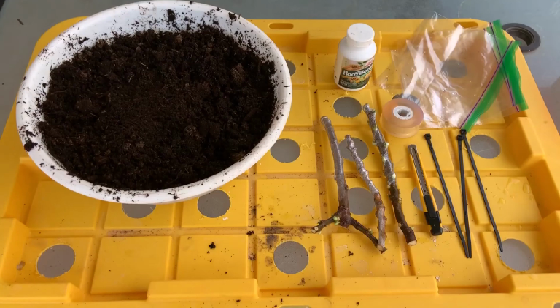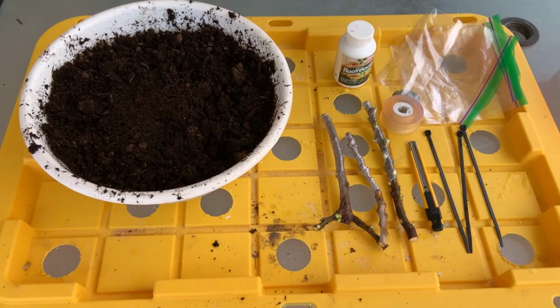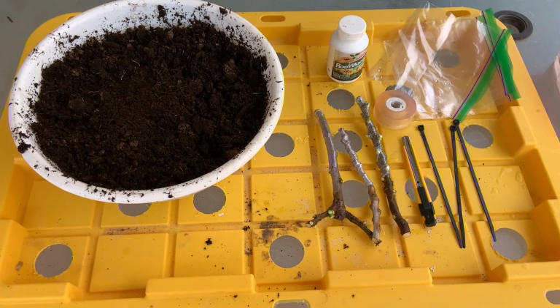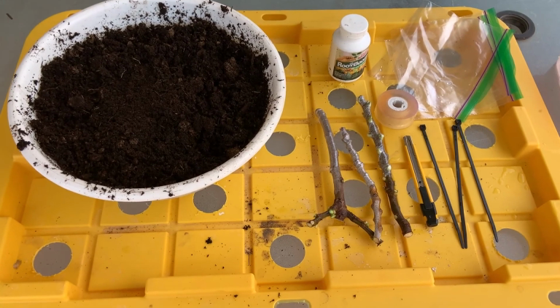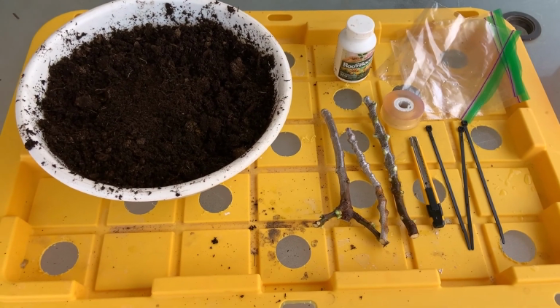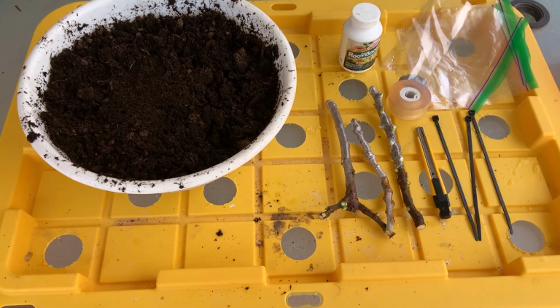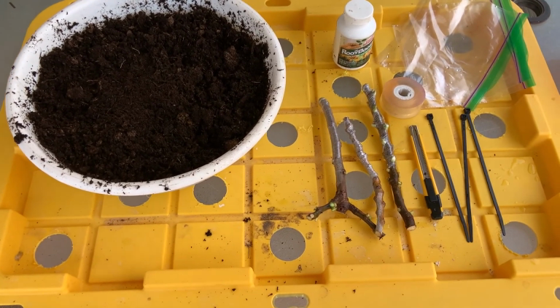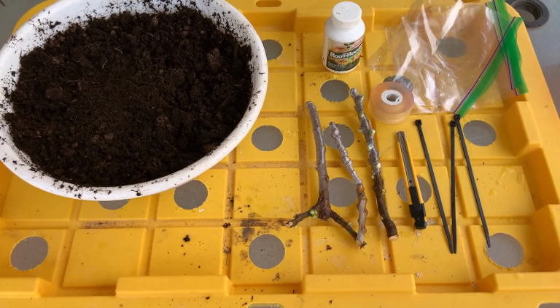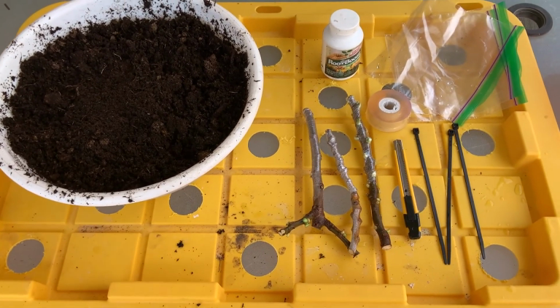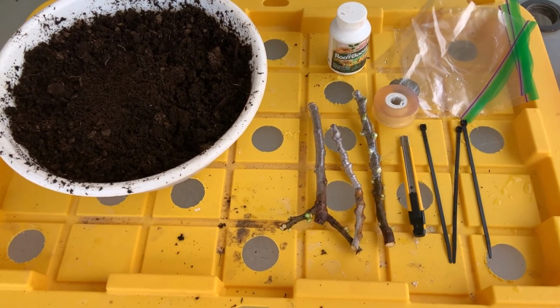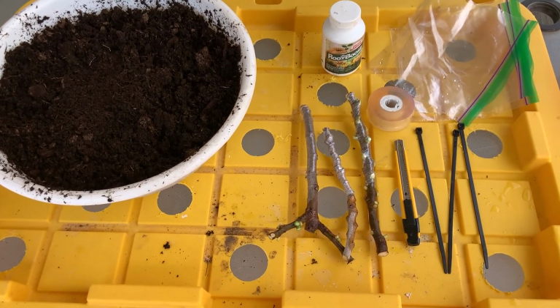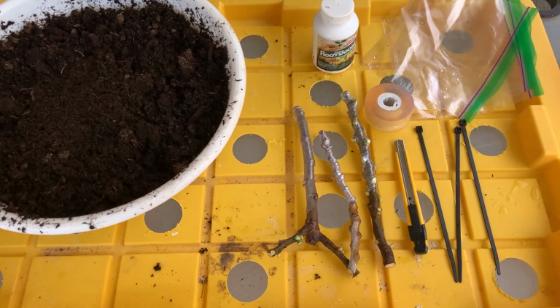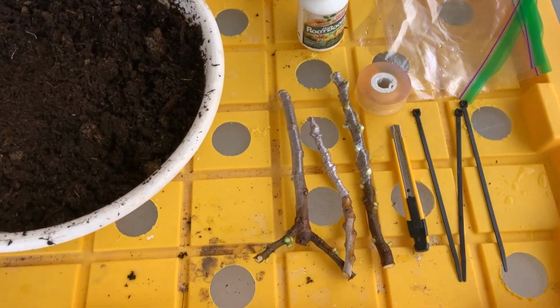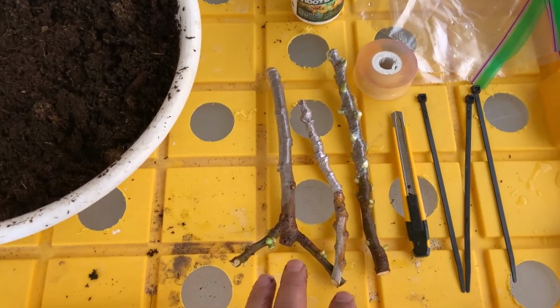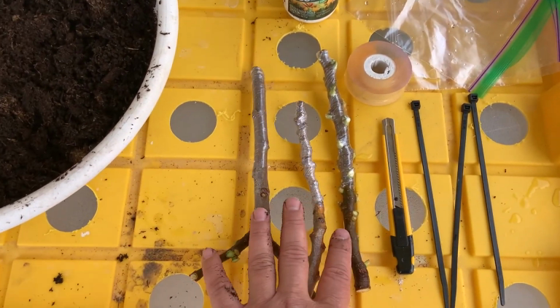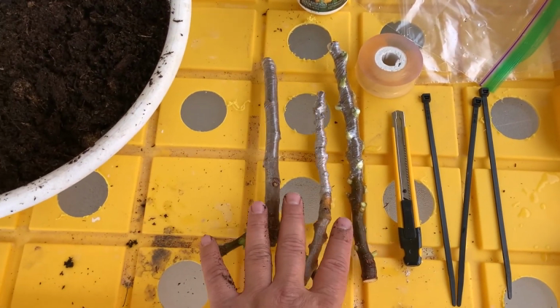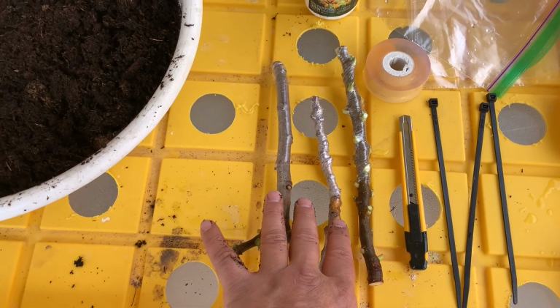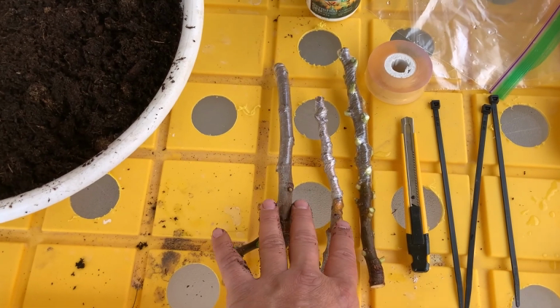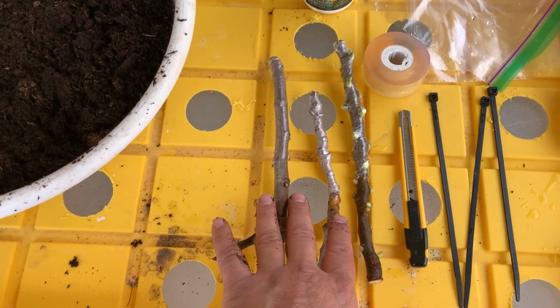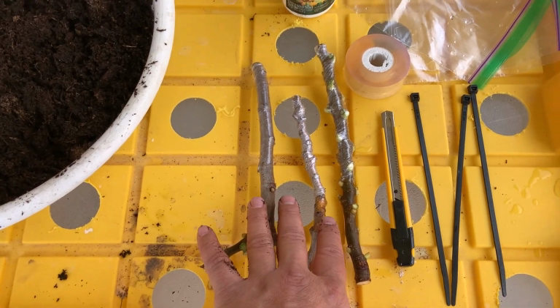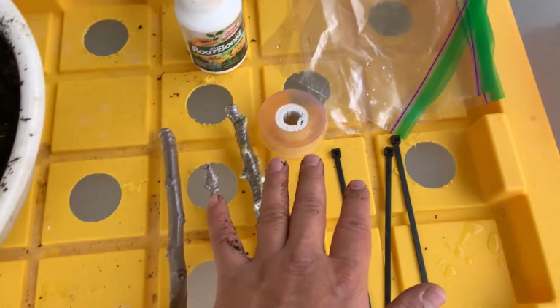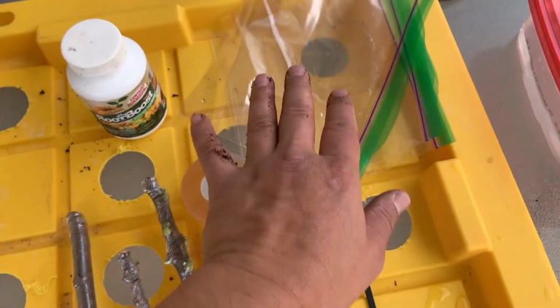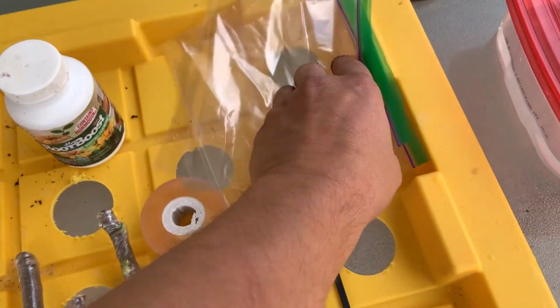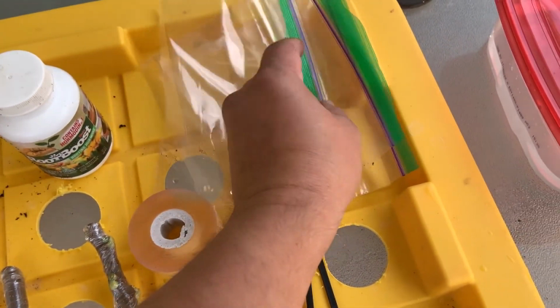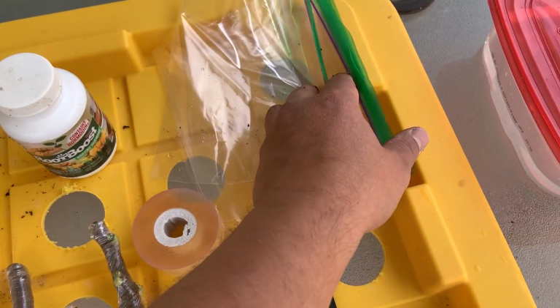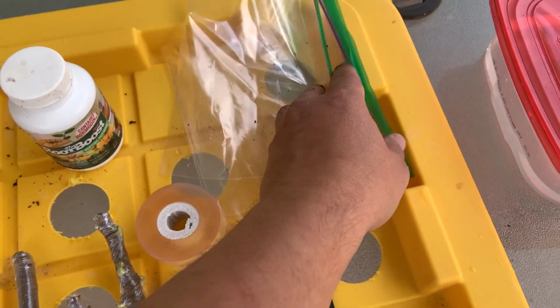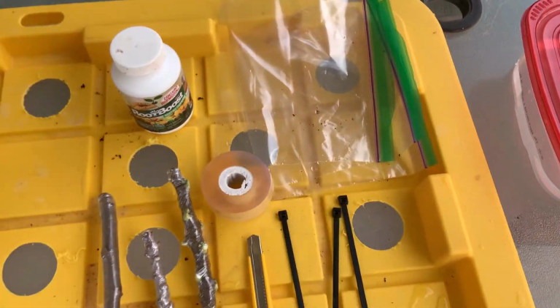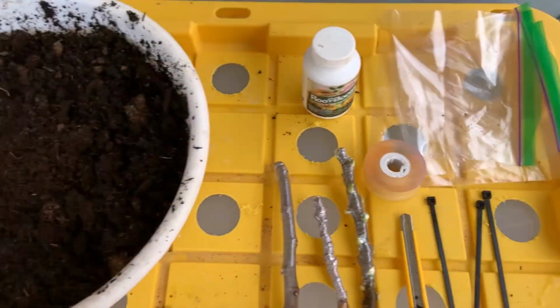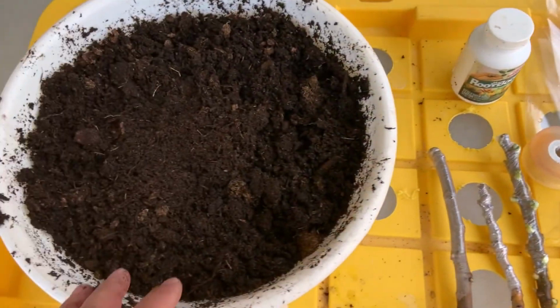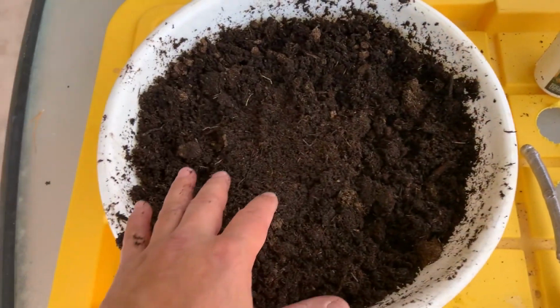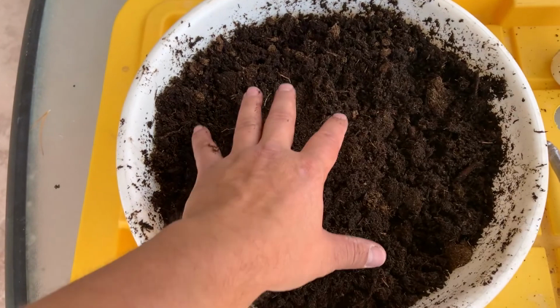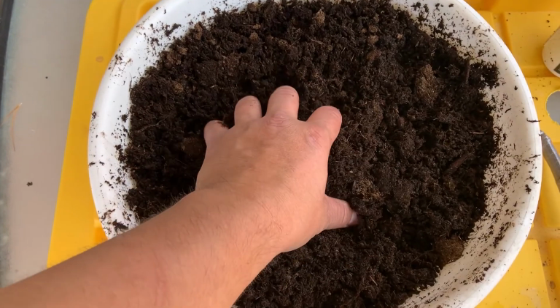Hey, what's up everybody. Today we're going to learn how to root three fig cuttings inside plastic bags using peat moss.